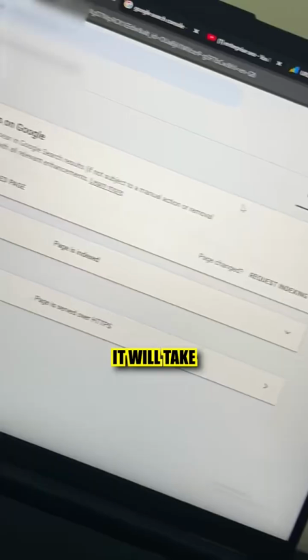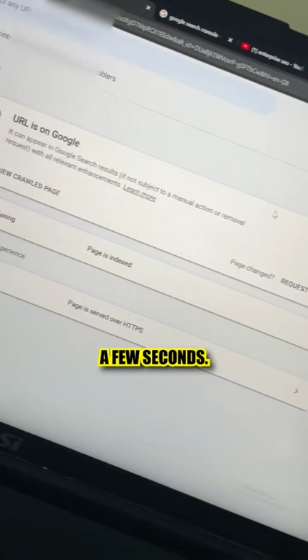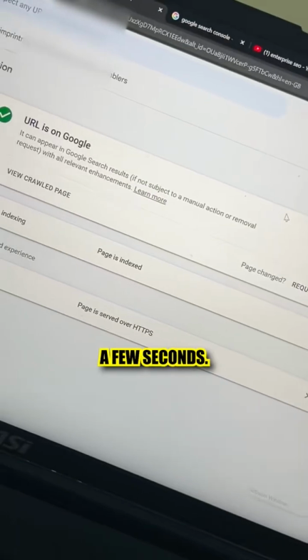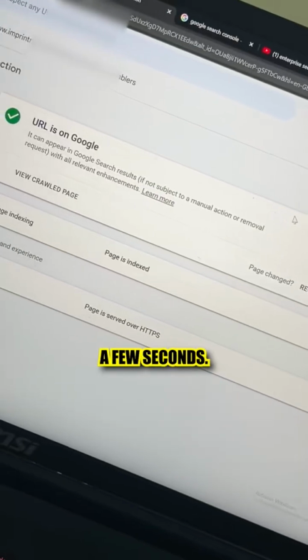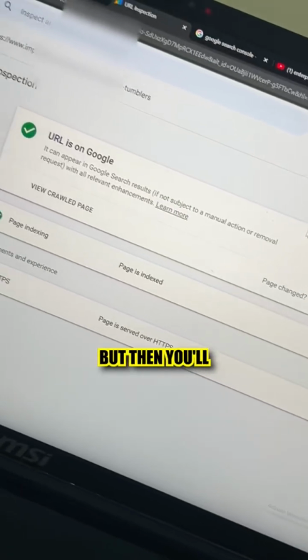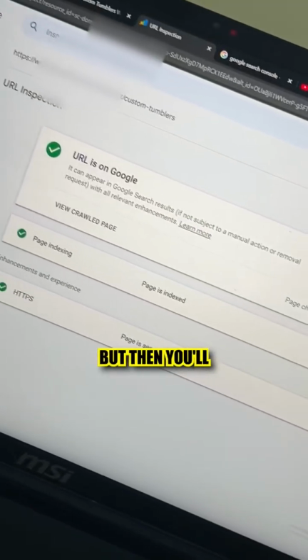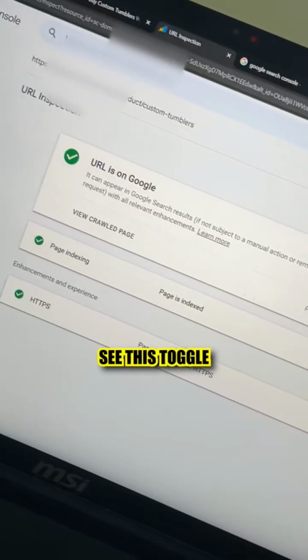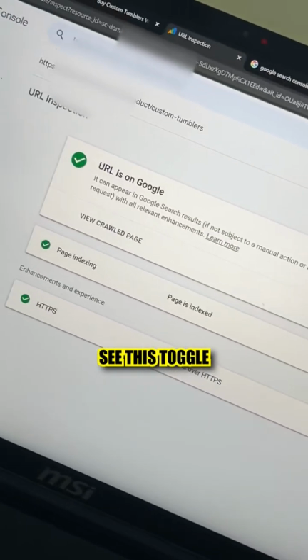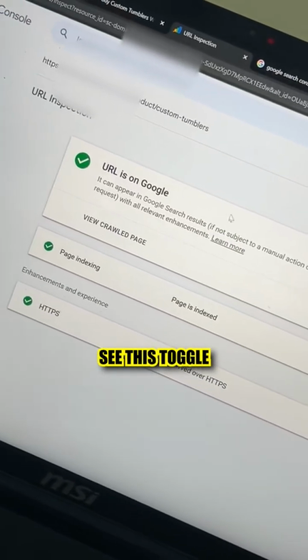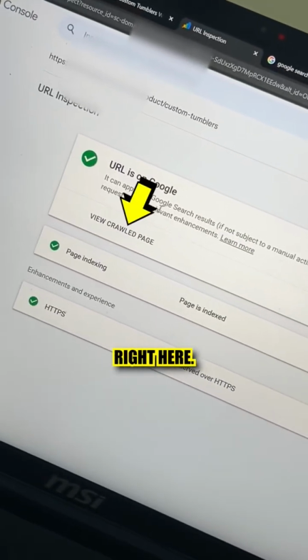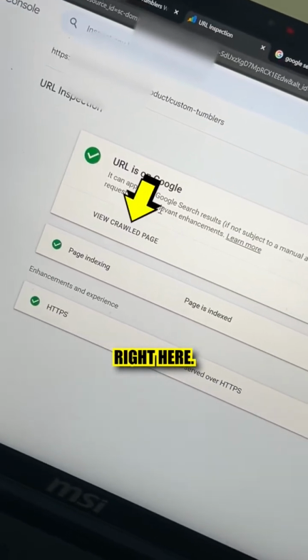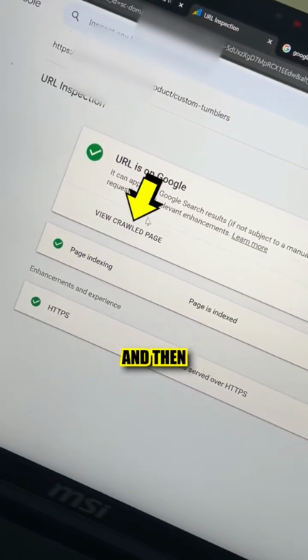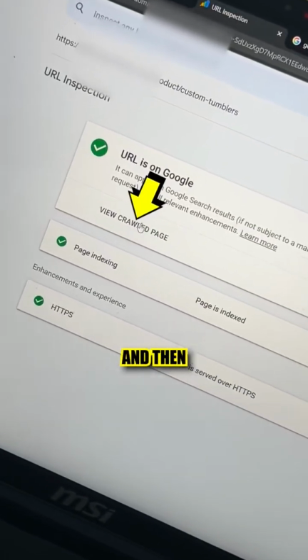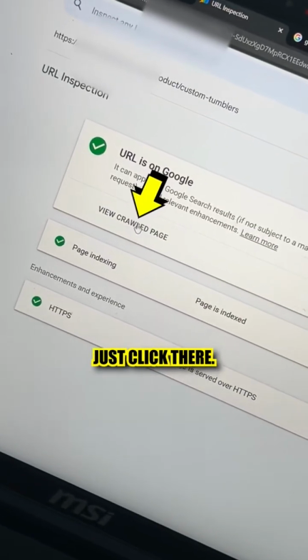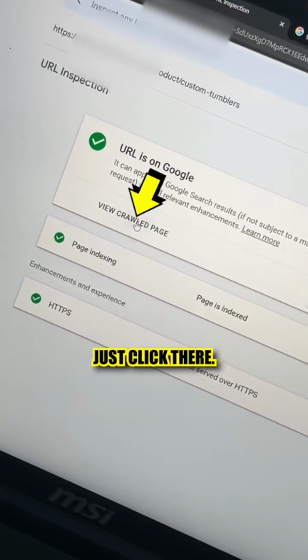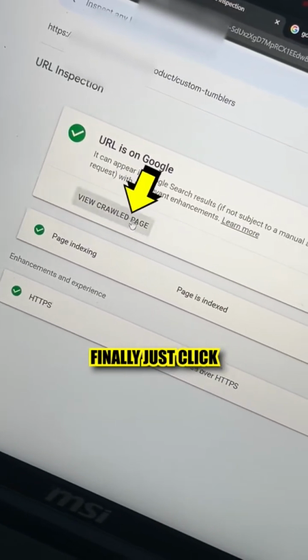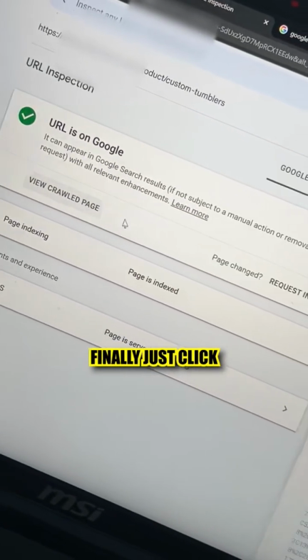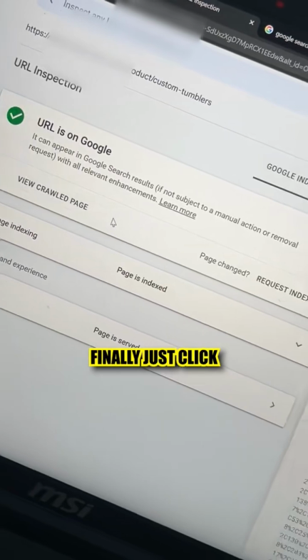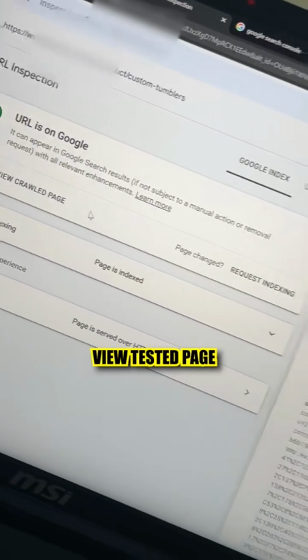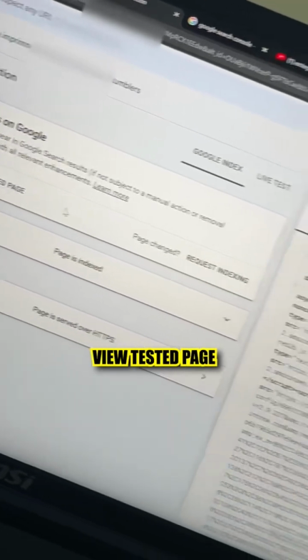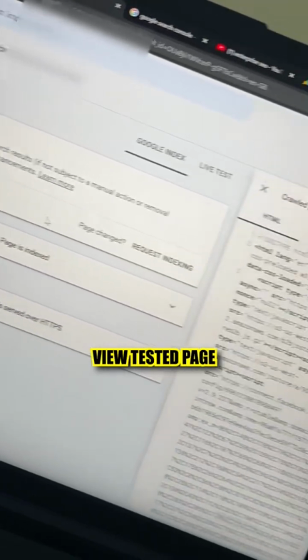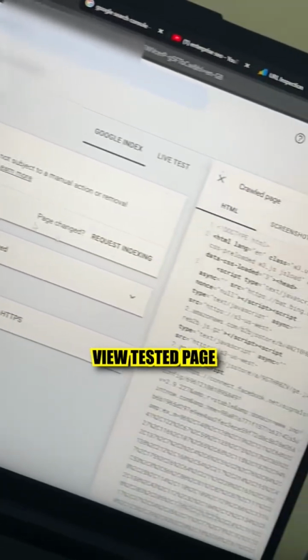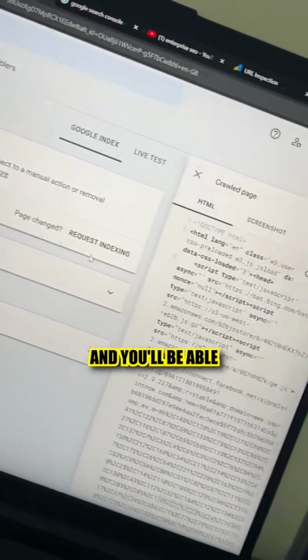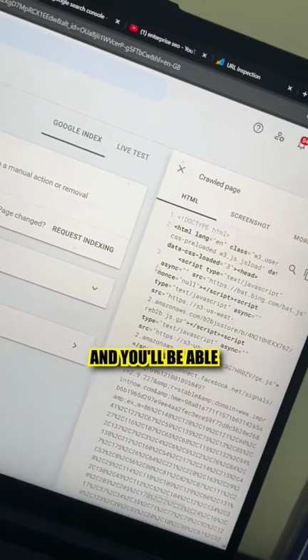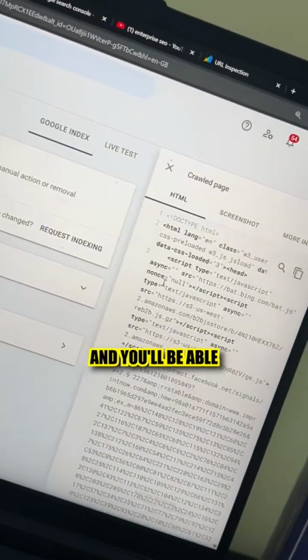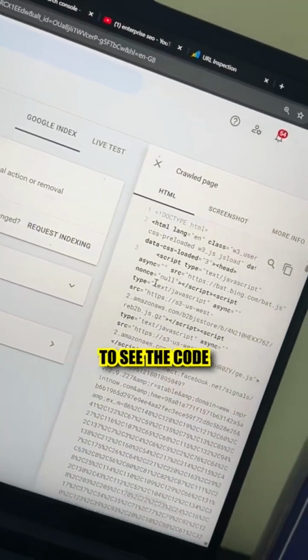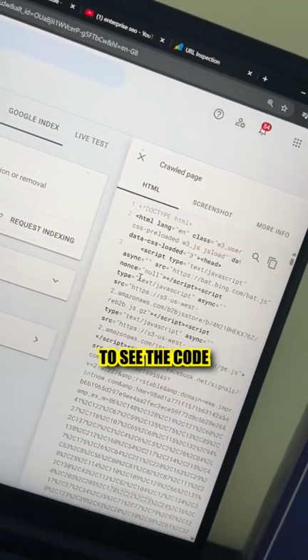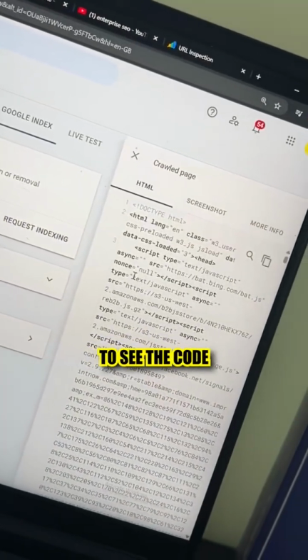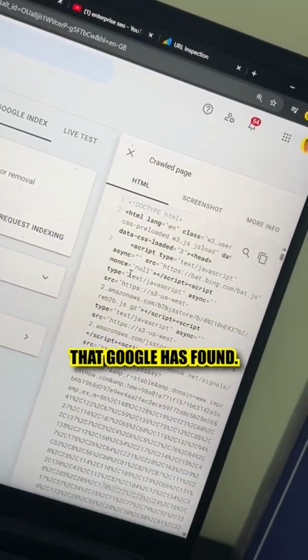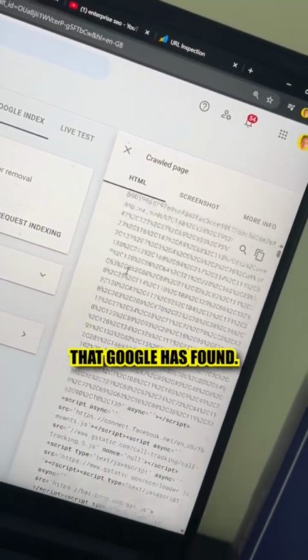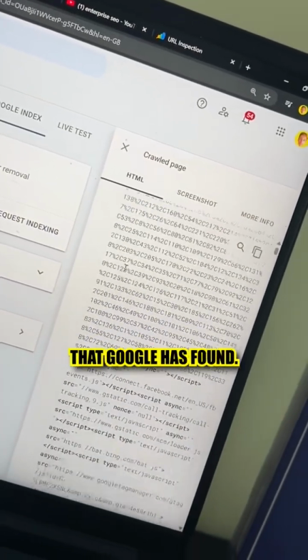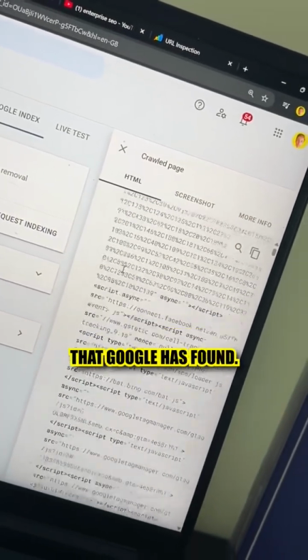It will take a few seconds, but then you'll see this toggle right here — just click there. Finally, click 'View Tested Page' and you'll be able to see the code that Google has found.